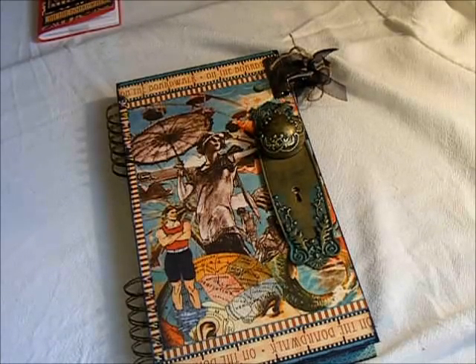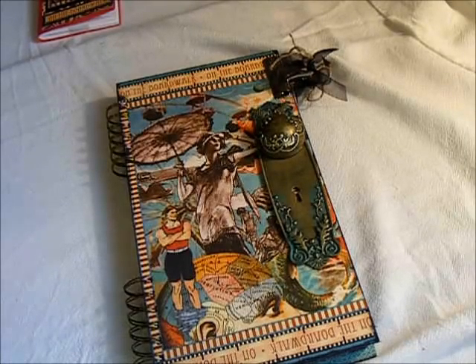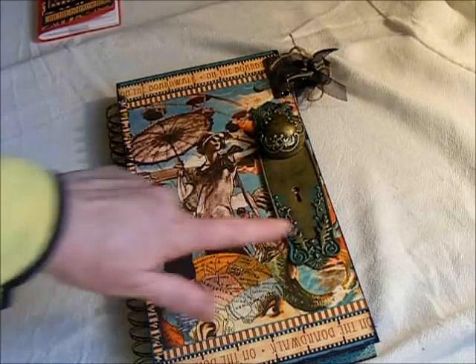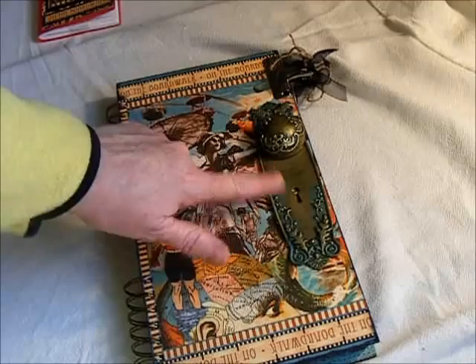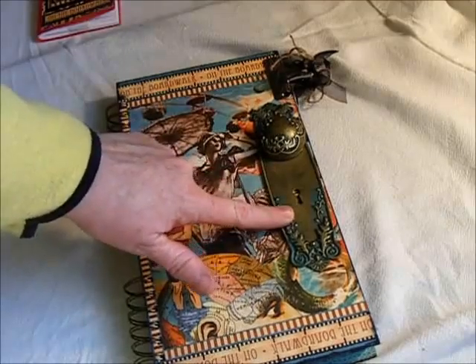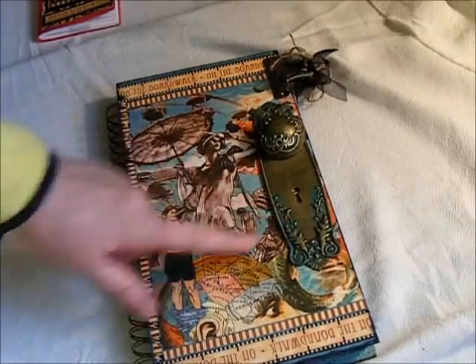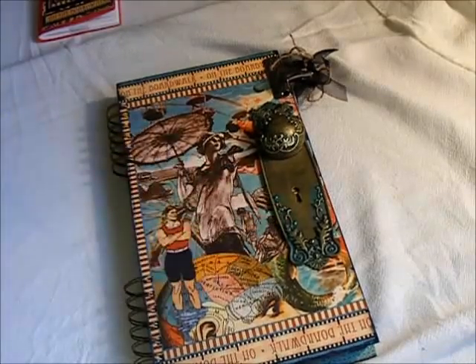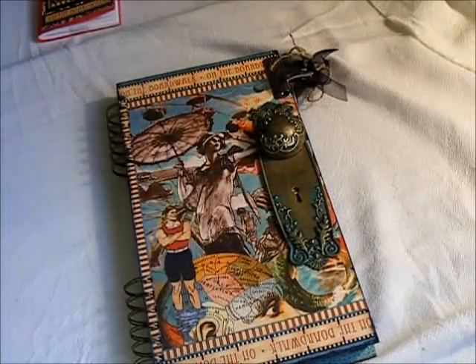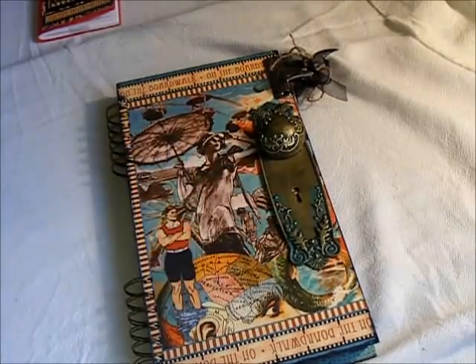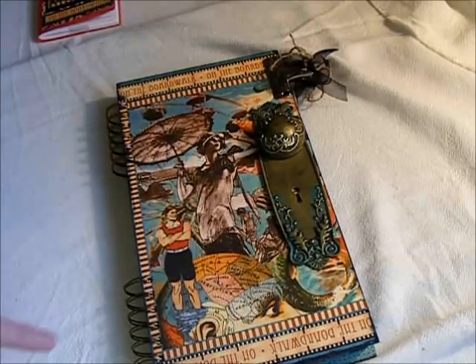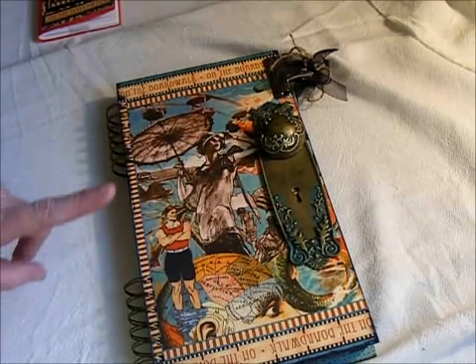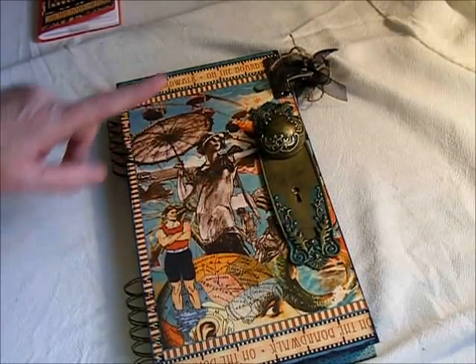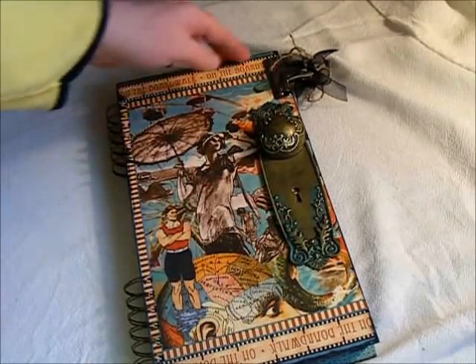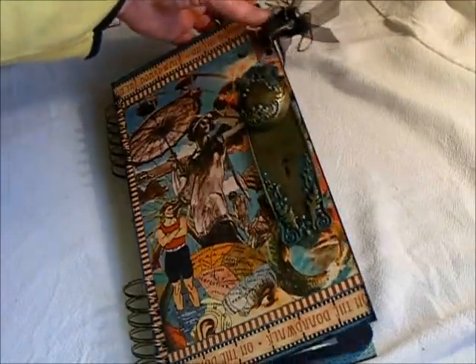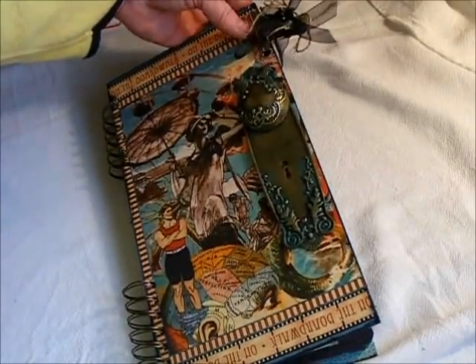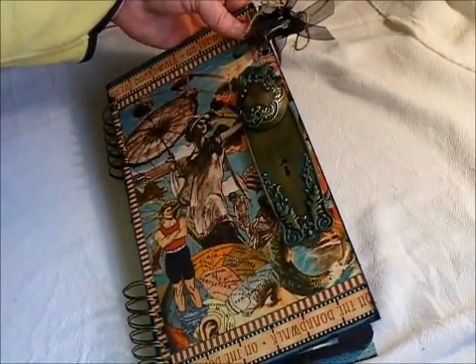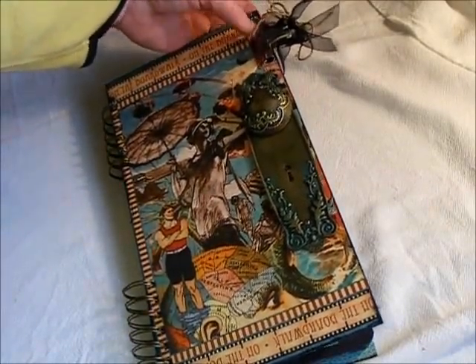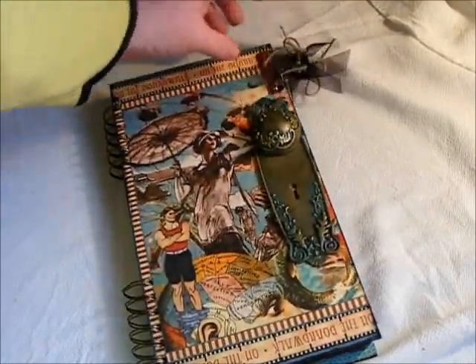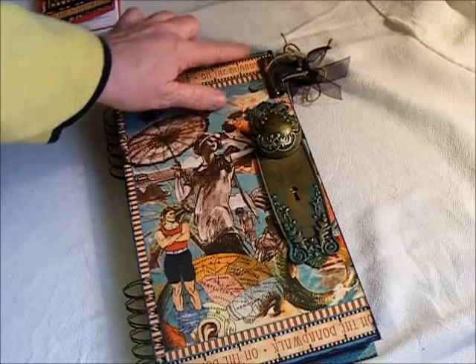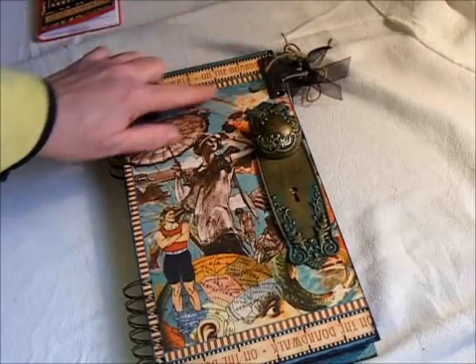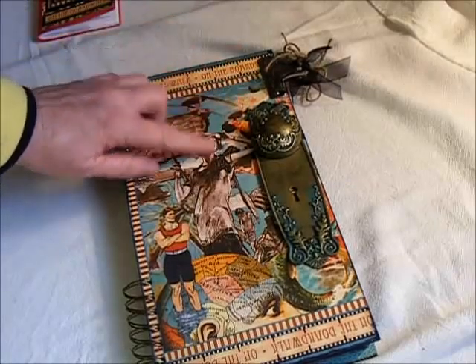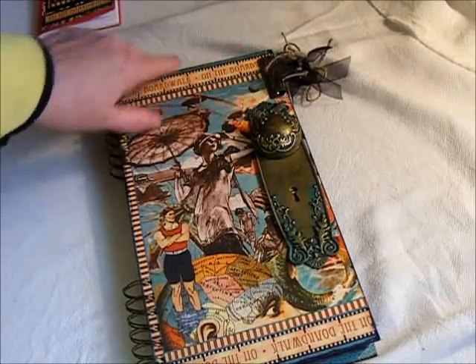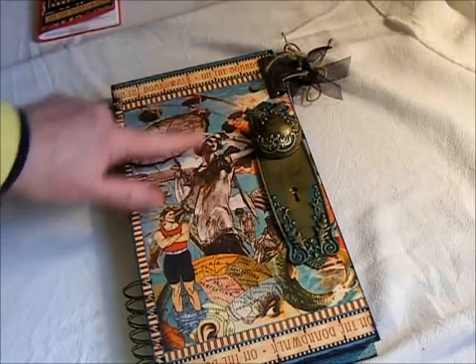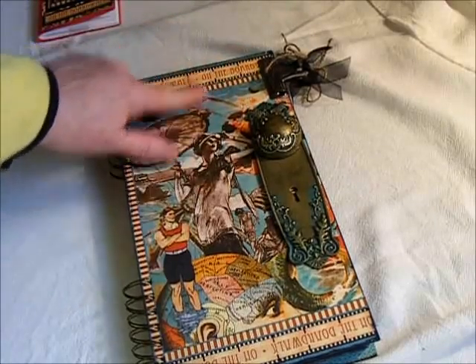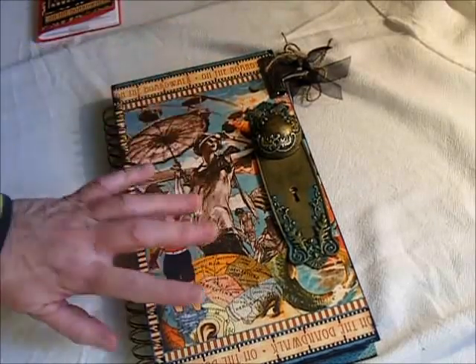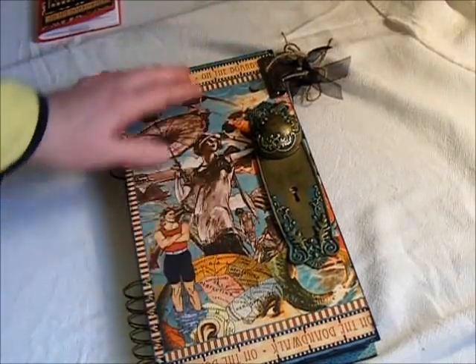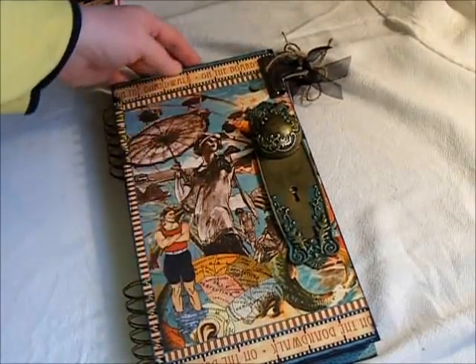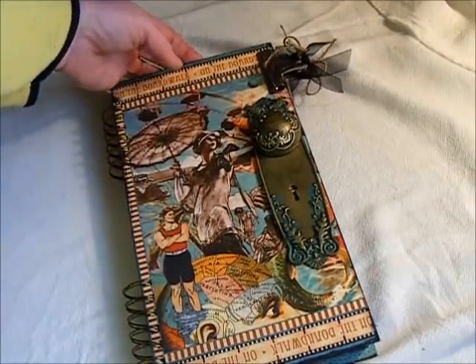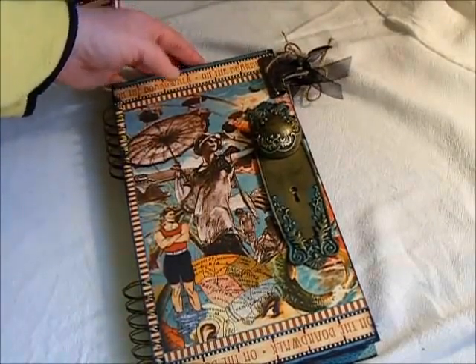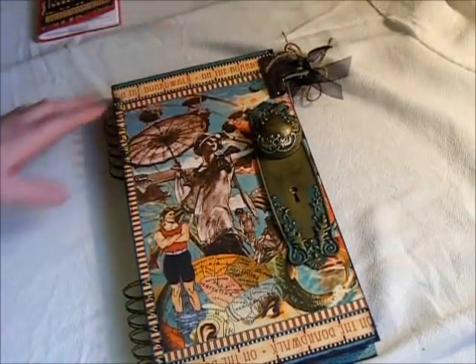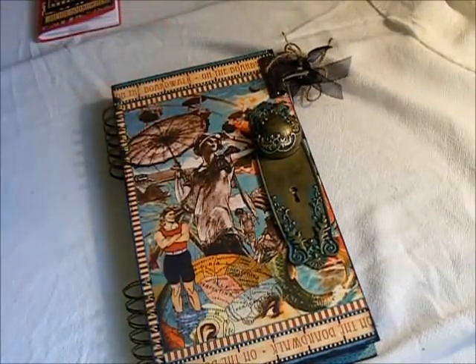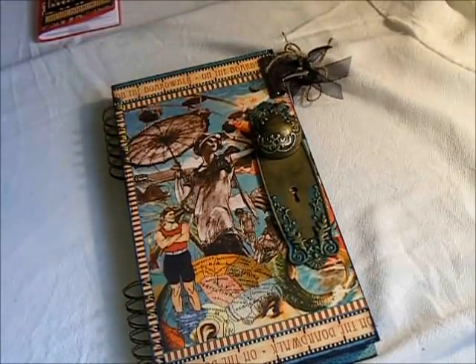She wanted the ornate door plate, so I put that on there. I also added a little metal clip, so that if she wanted to use the clip somewhere in the album she could — if she wanted to clip something on.